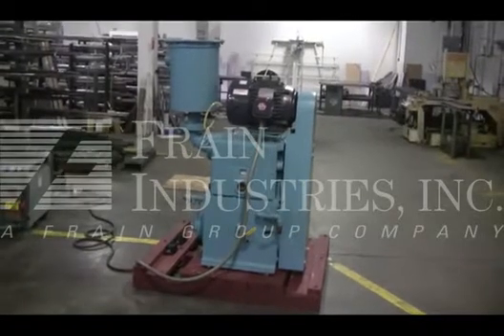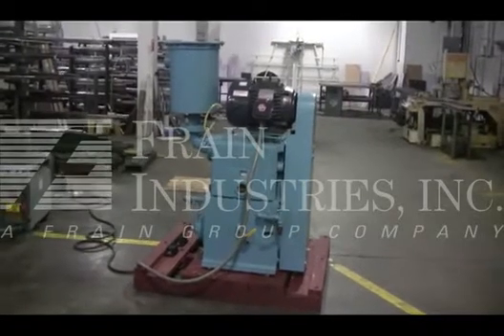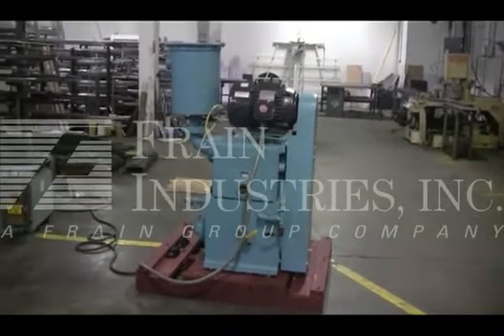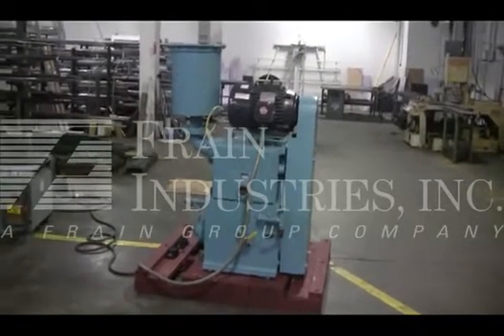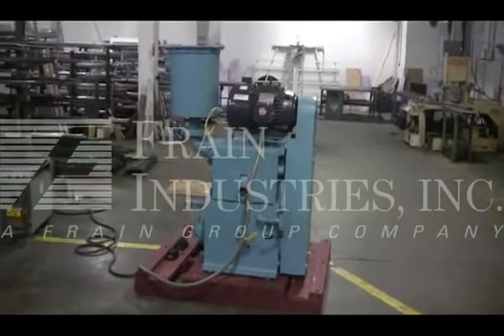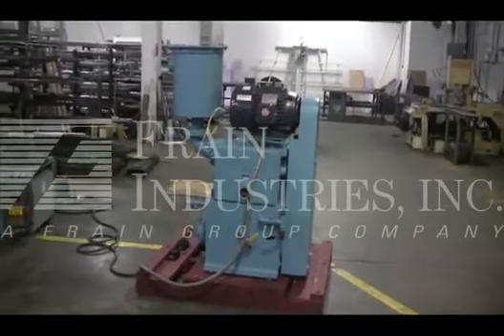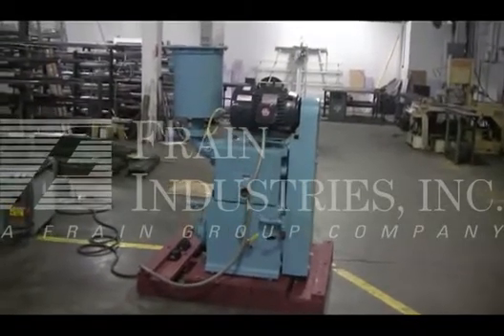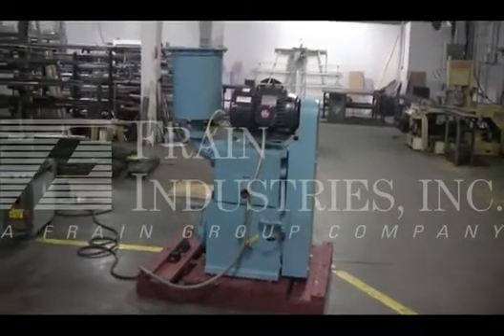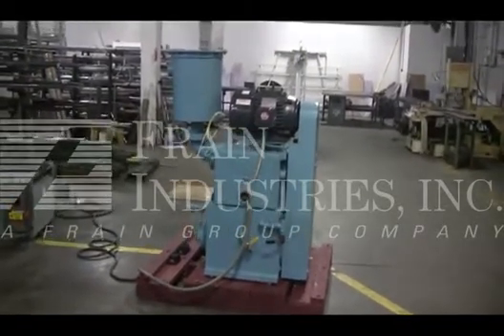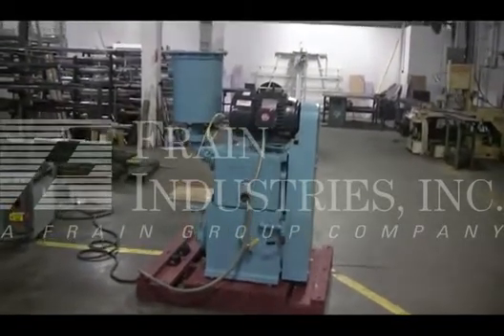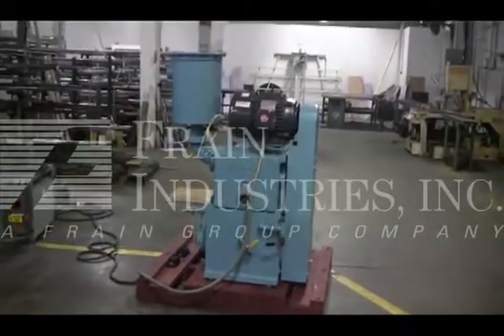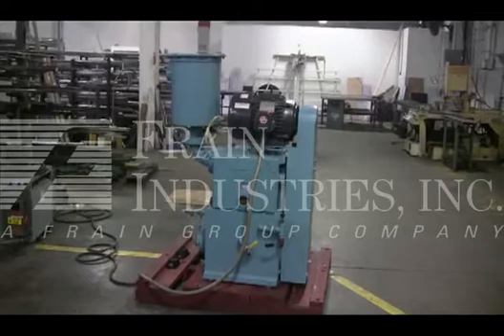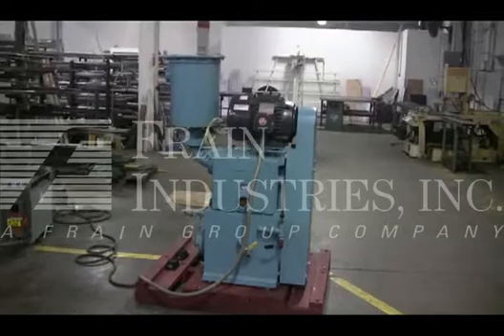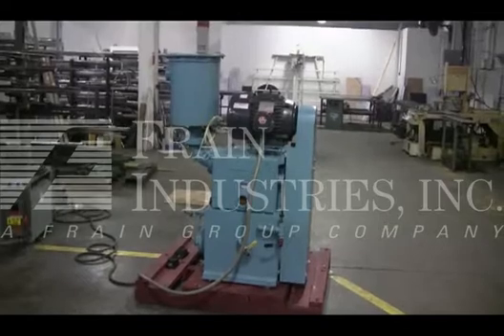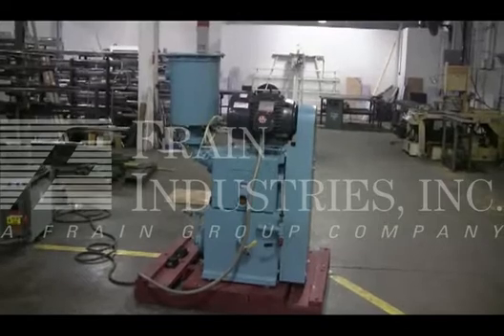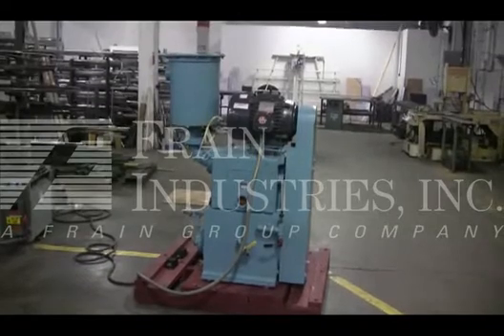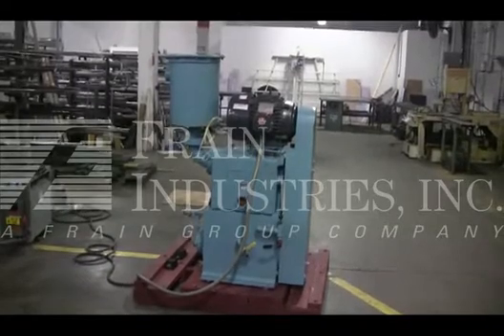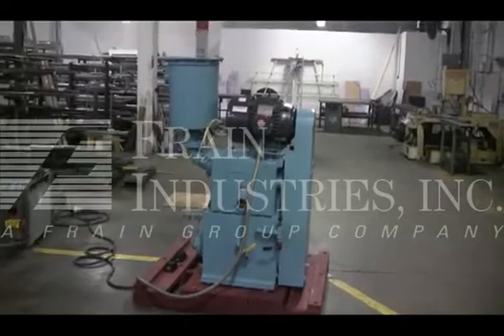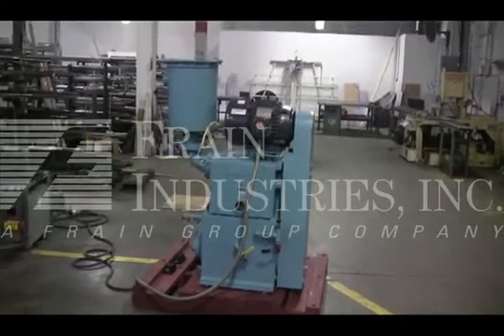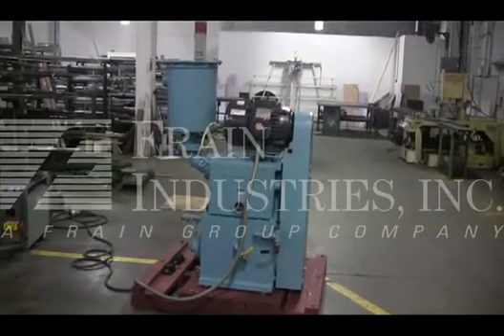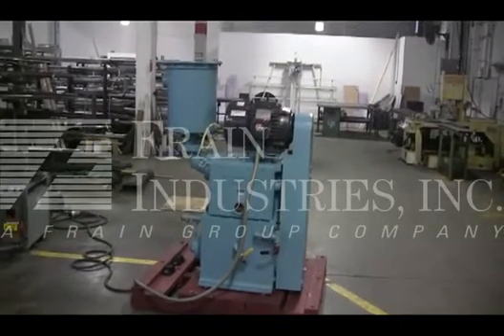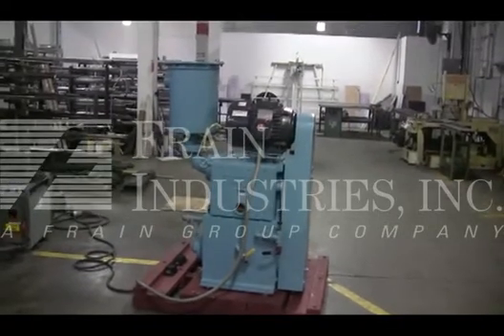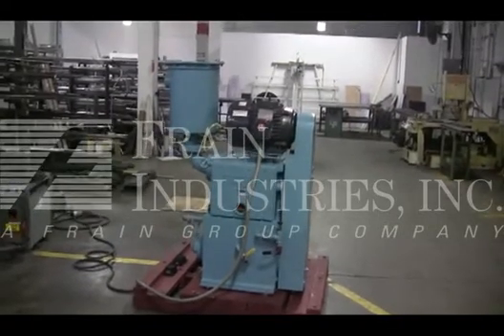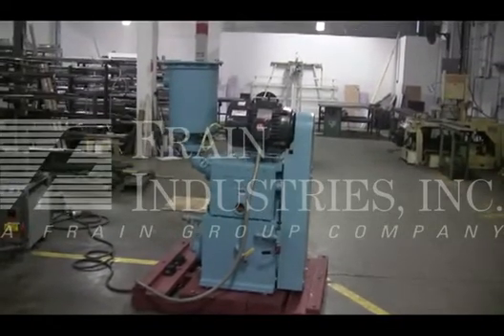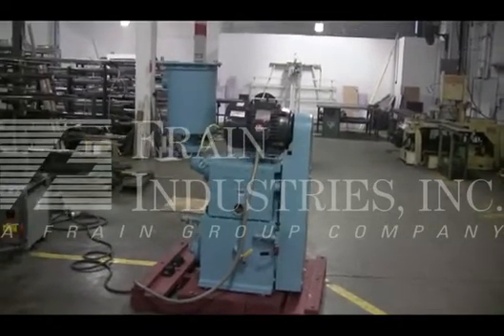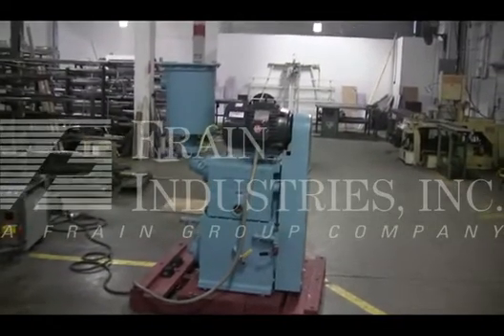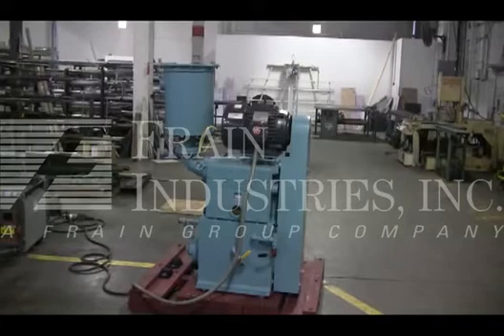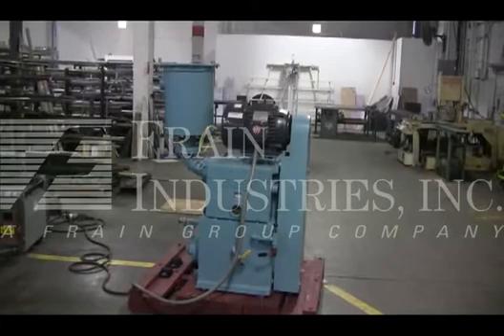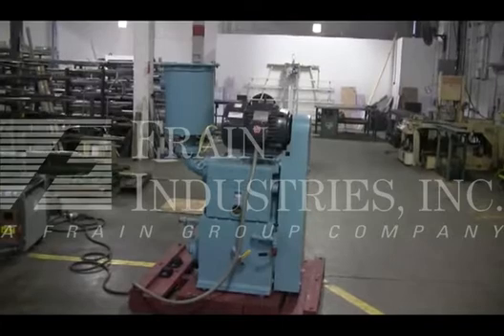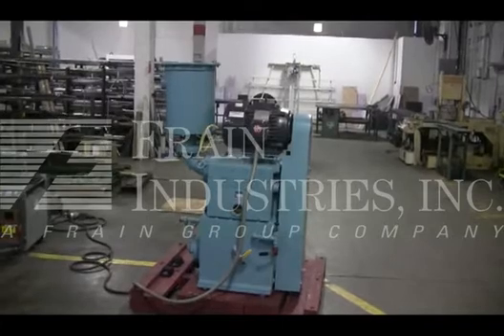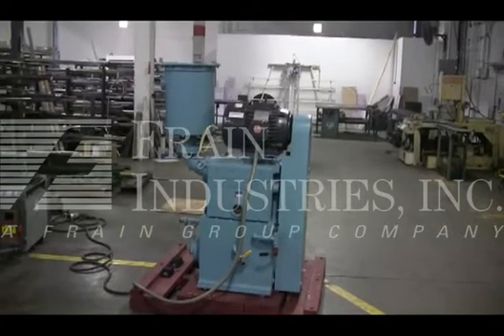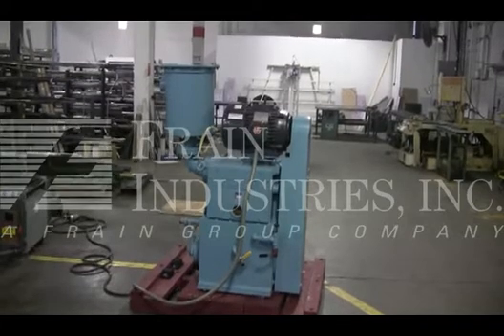Hi, we're the Frame Group service technicians at Cycledry Kinney Vacuum Pump. Before powering up the machine, it's recommended to read the manual in its entirety. The manual will be placed with the machine when it's shipped.